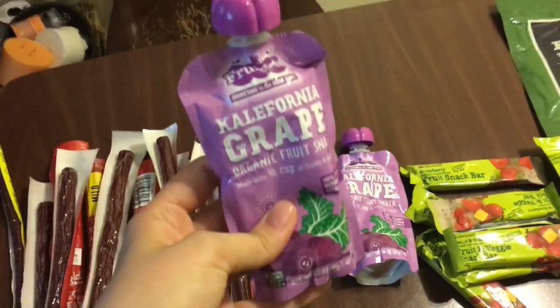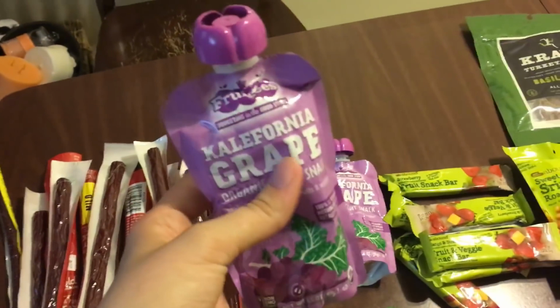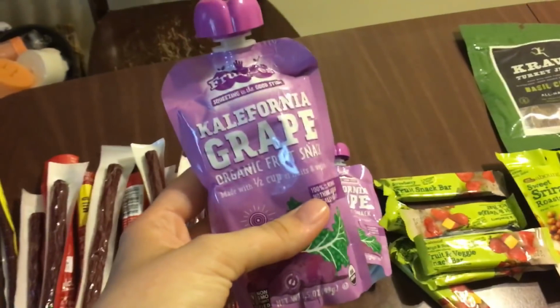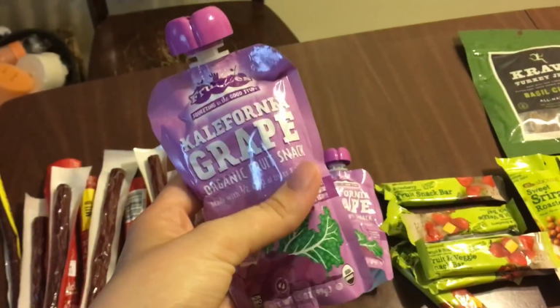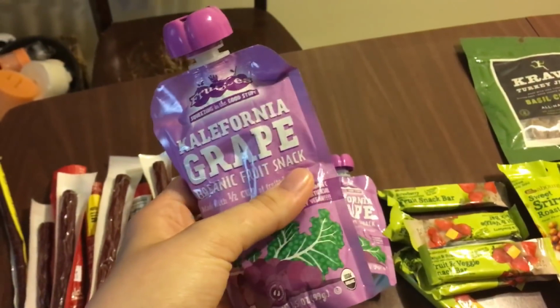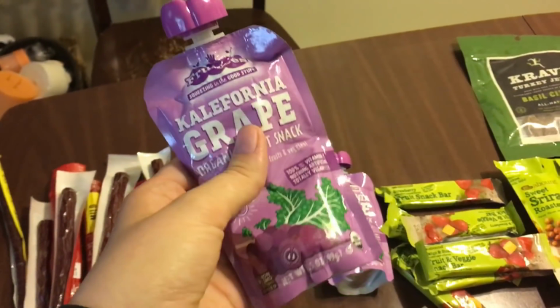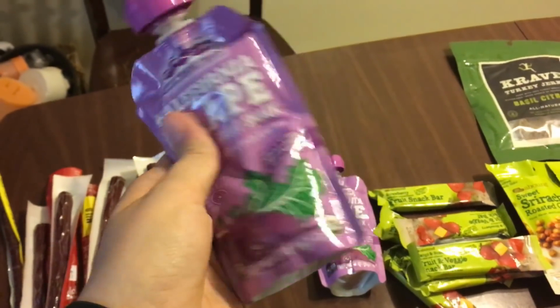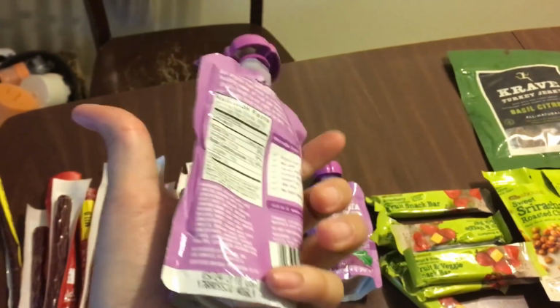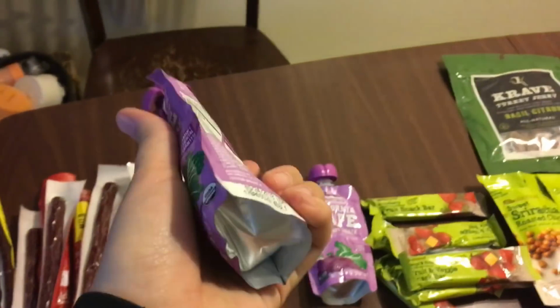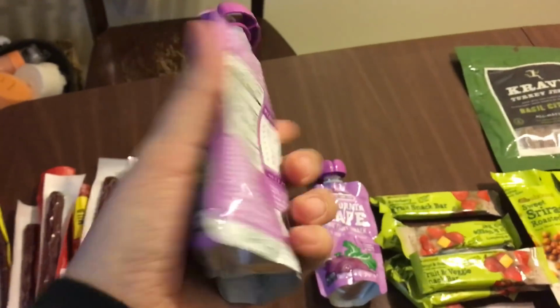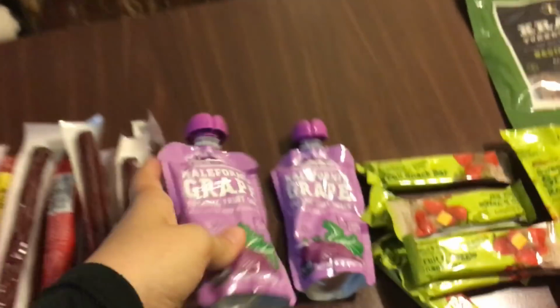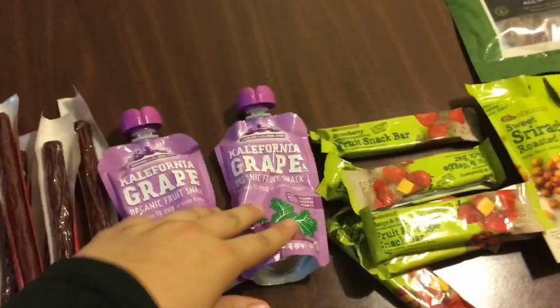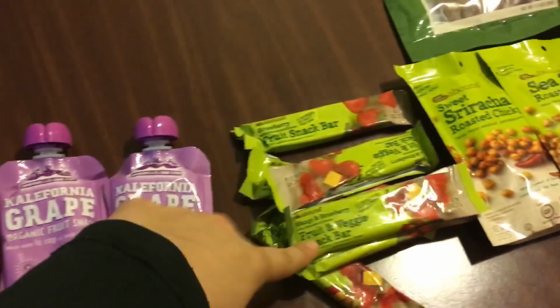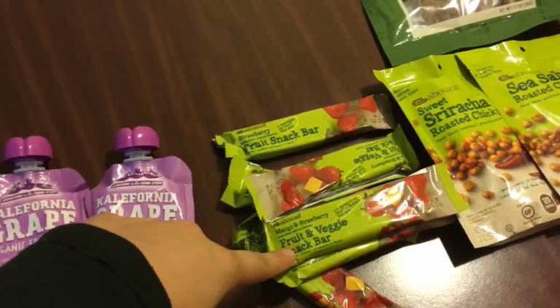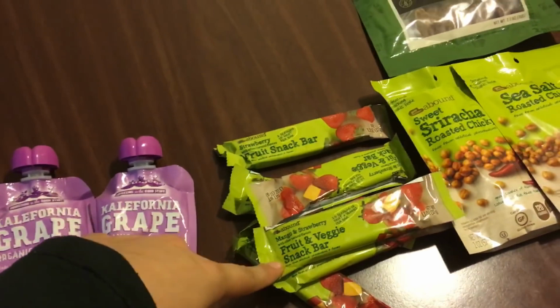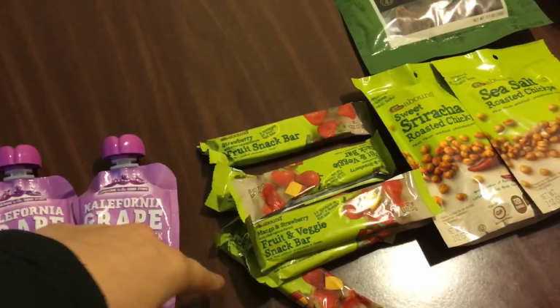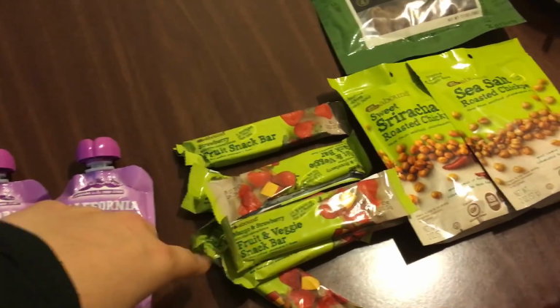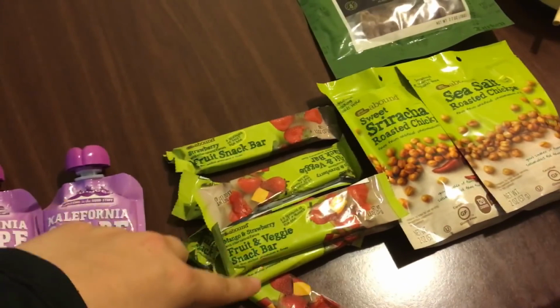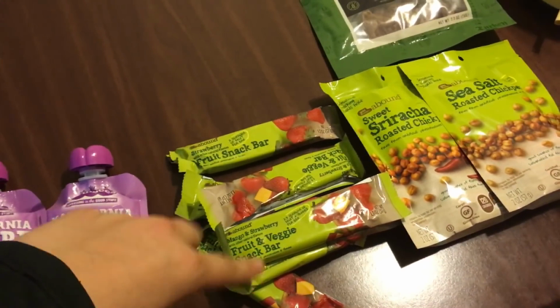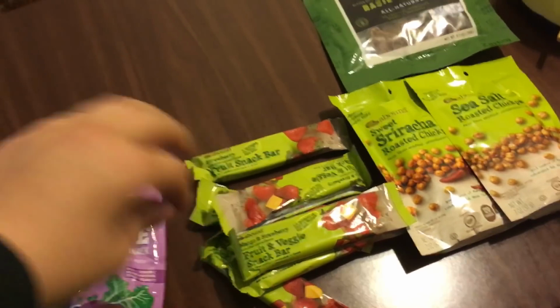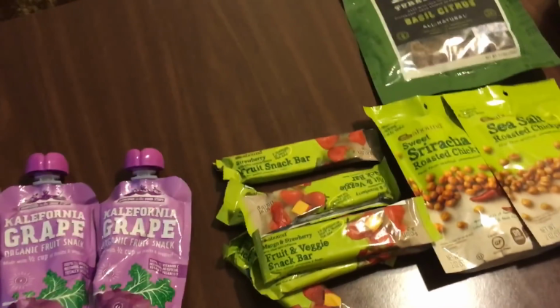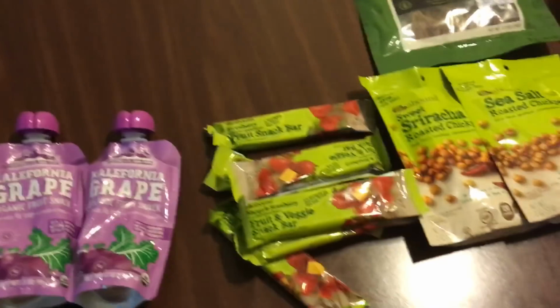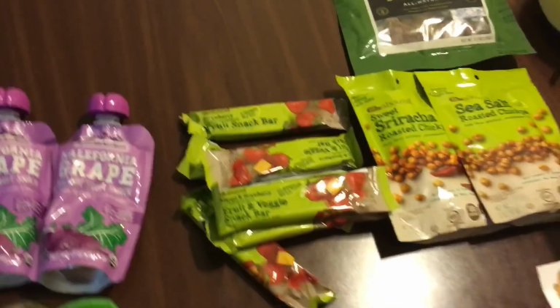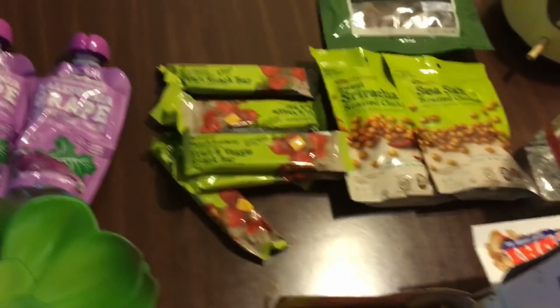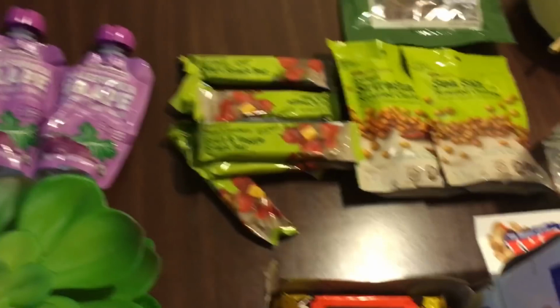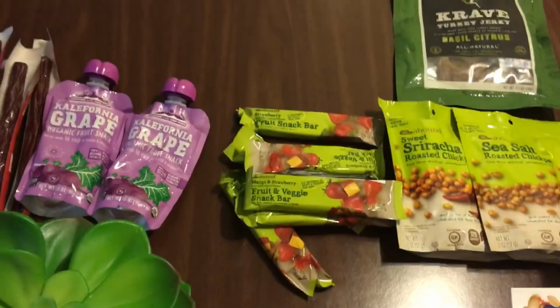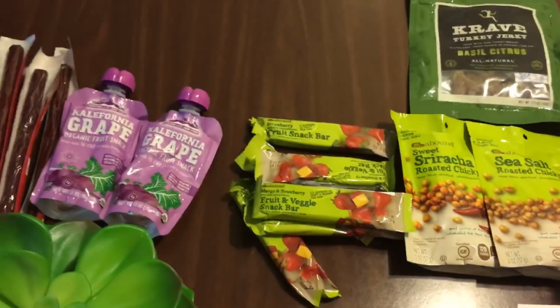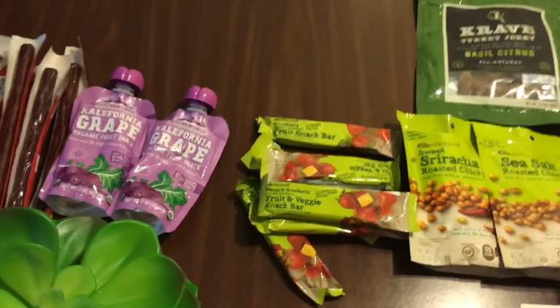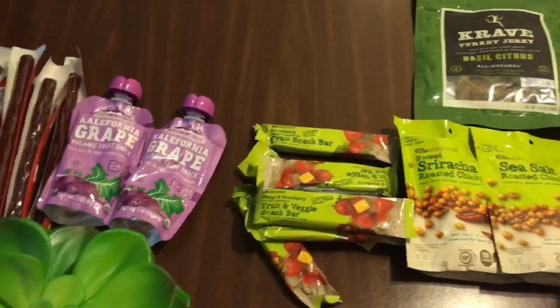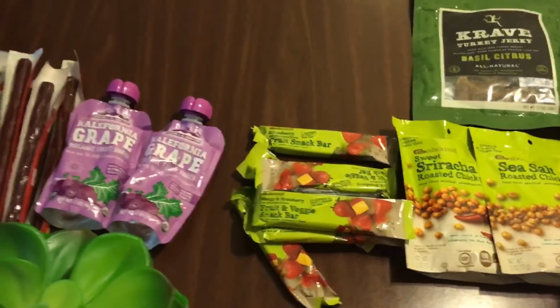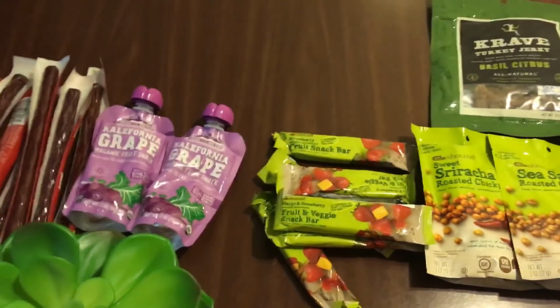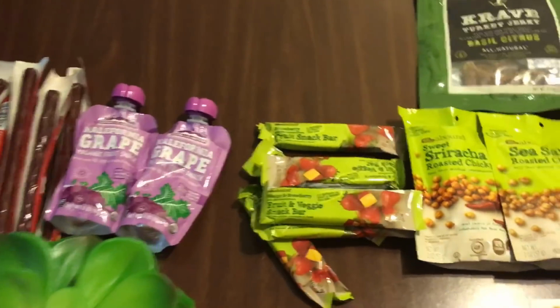These are kale and grapefruit squeezy things — that sounds pretty good, I will keep those. And then I'll keep these as well; they're fruit and veggie snack bars. It's basically just pressed fruit and vegetables all together, so those are pretty good.